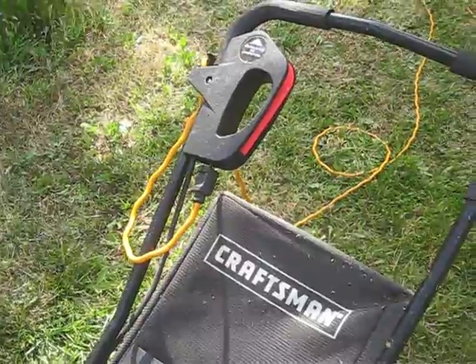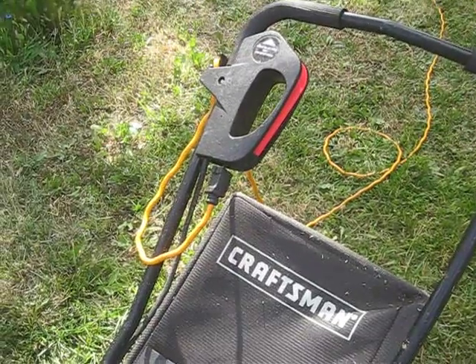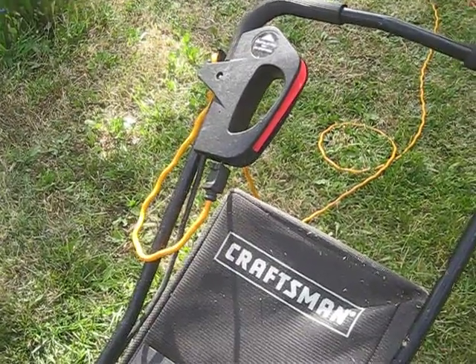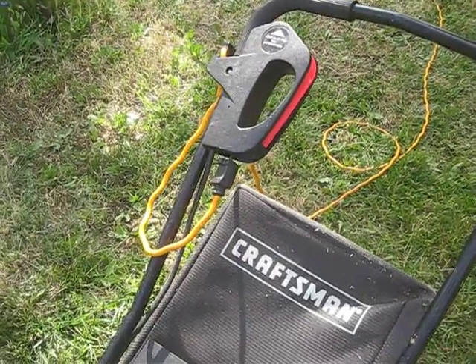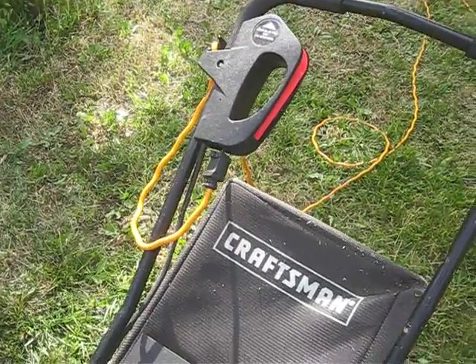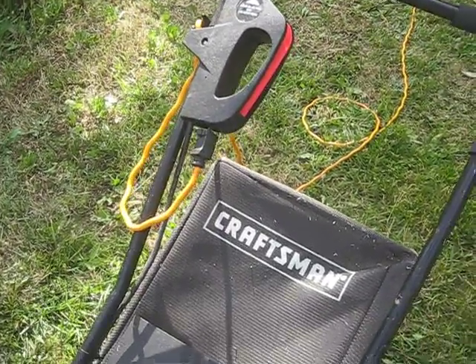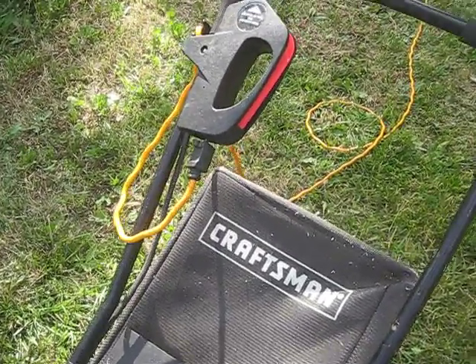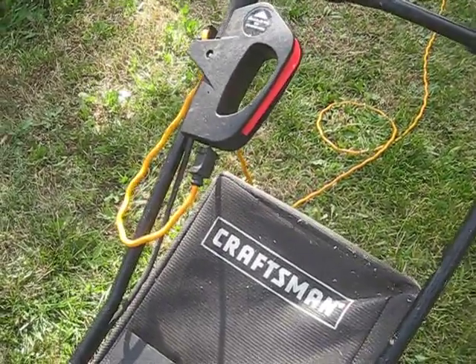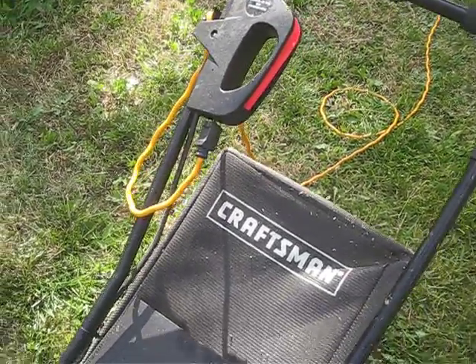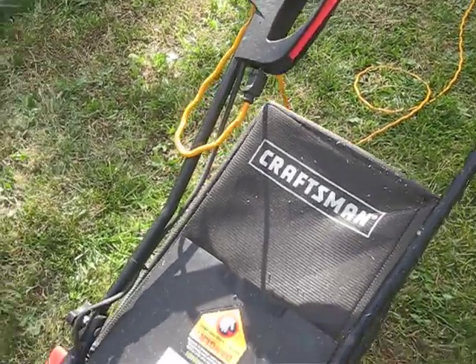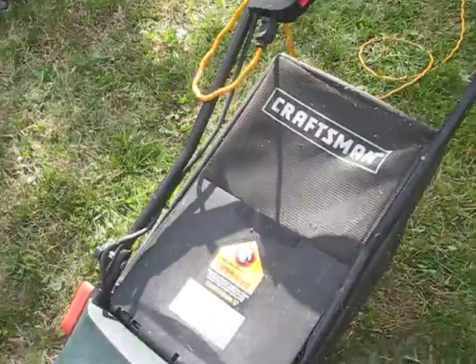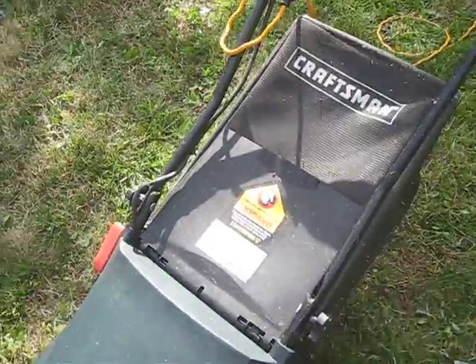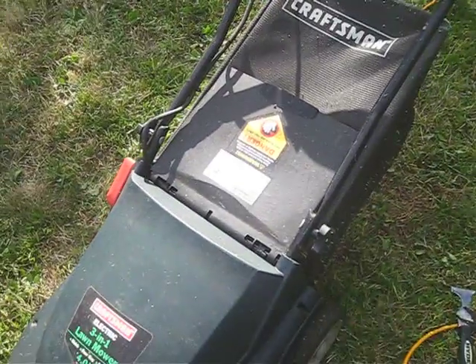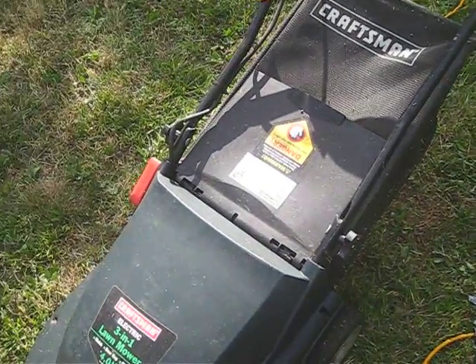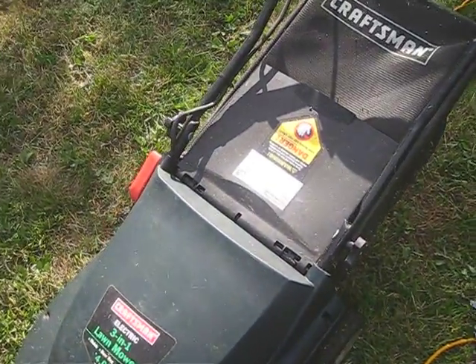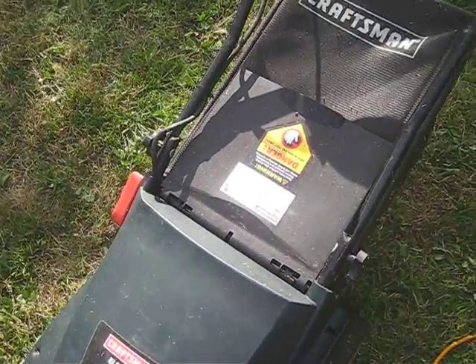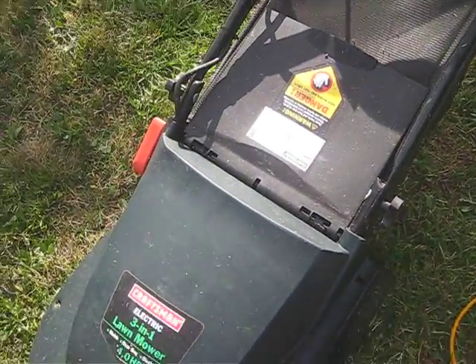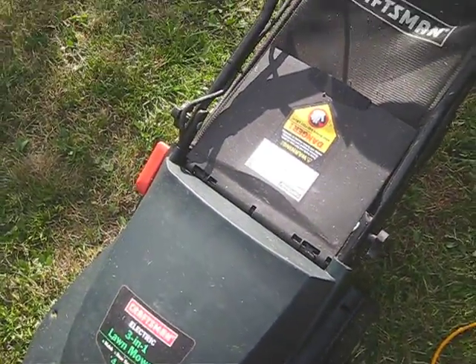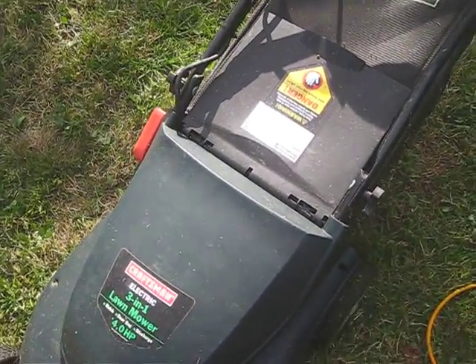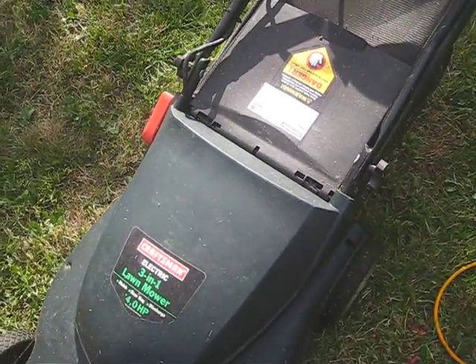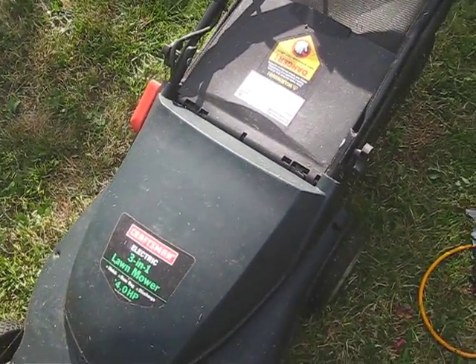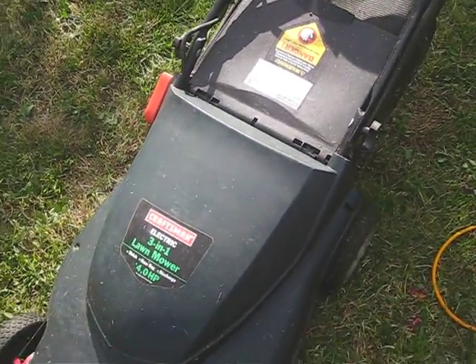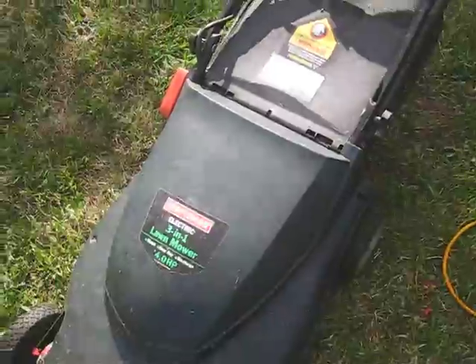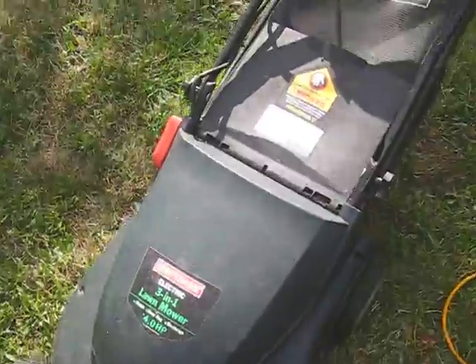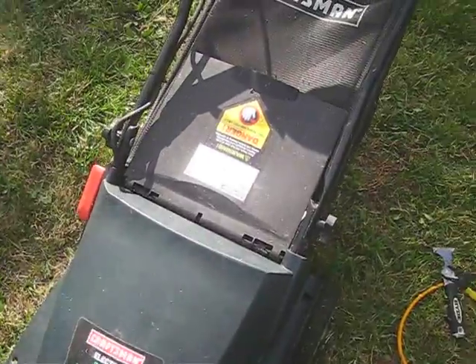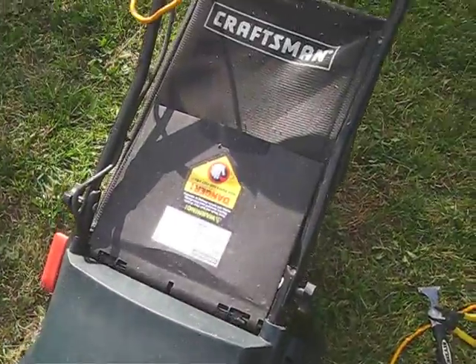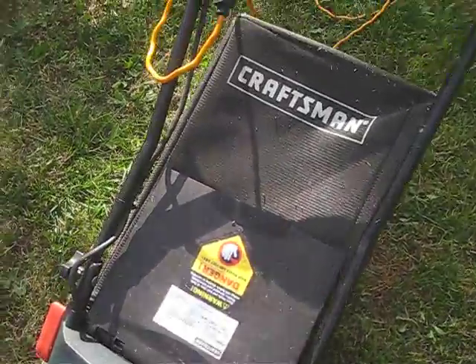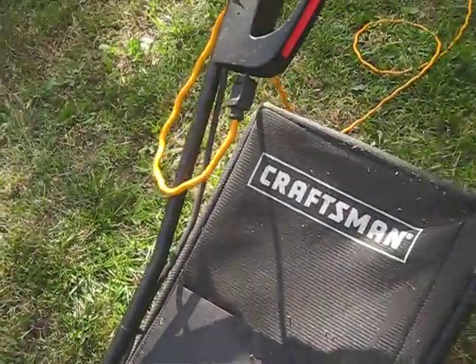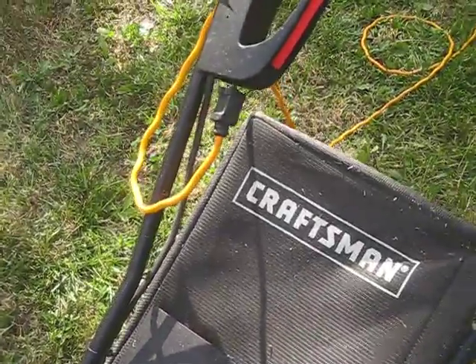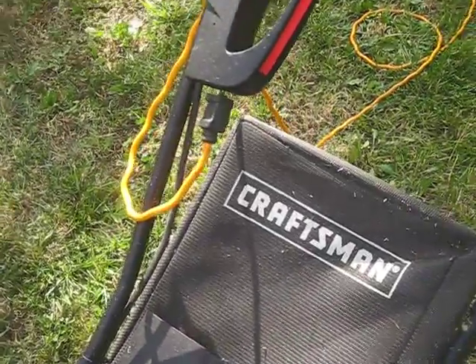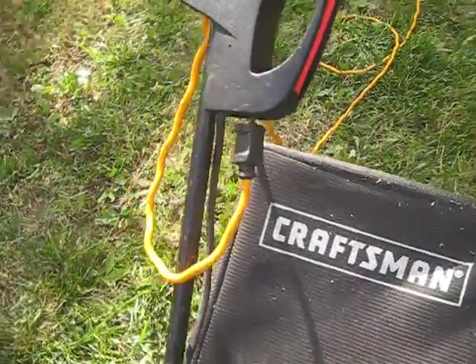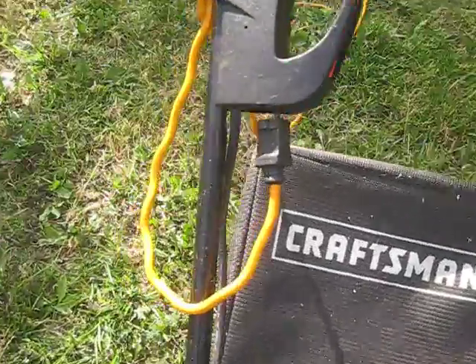File this one under consumer products gone bad. As you can see, I got this from an electric motor — a mower. It was working okay for a long time, but not so long that I'd expect to see something like this.